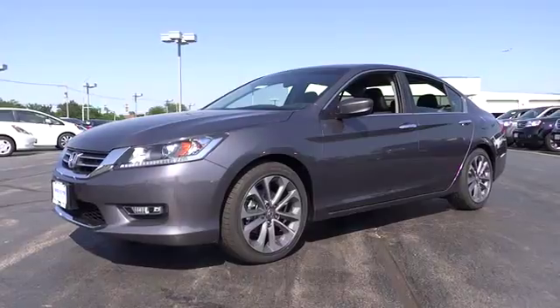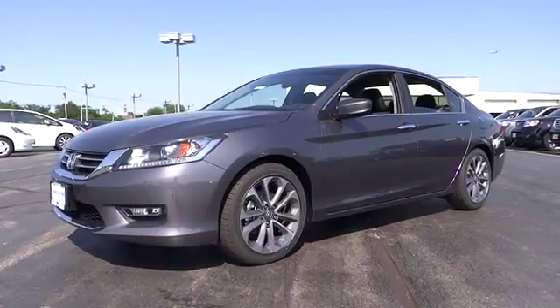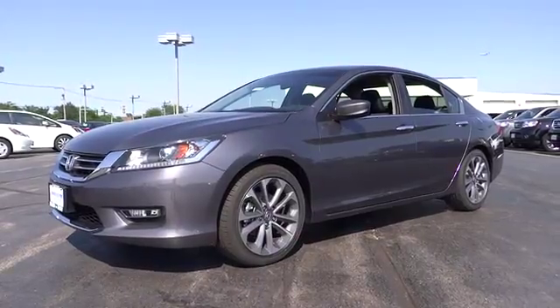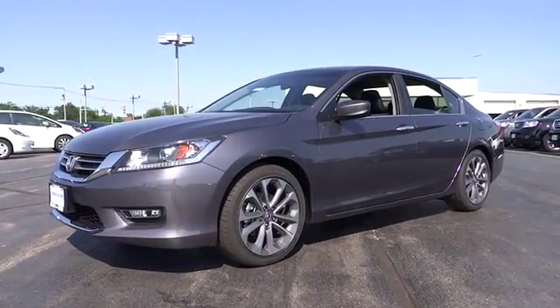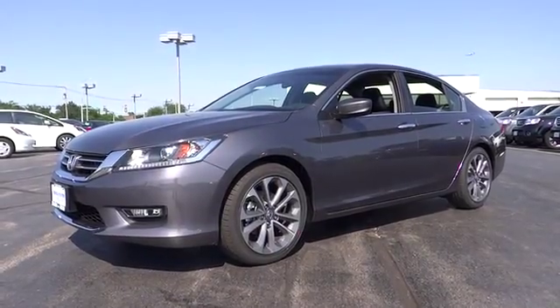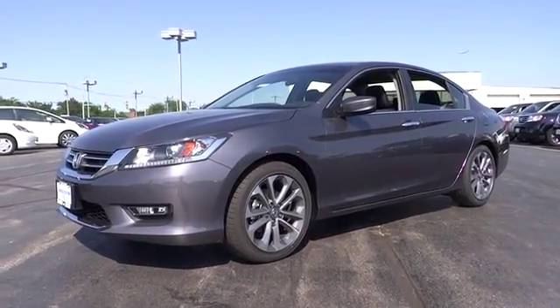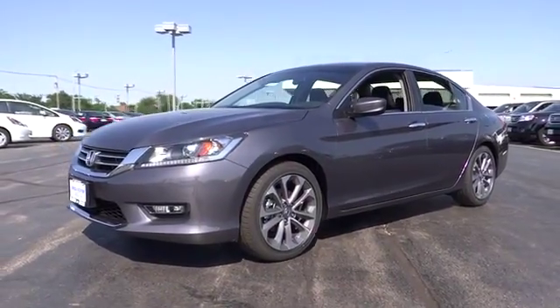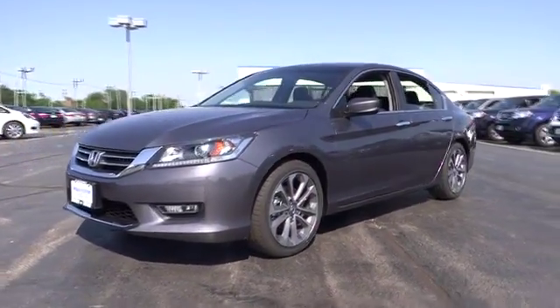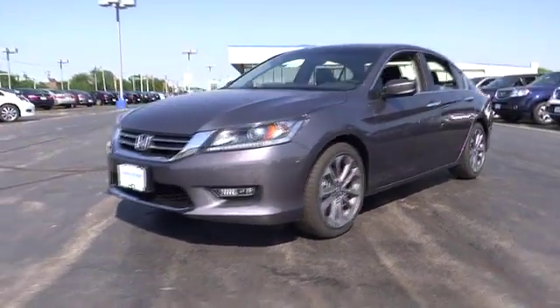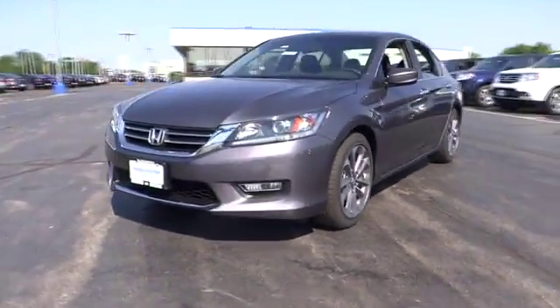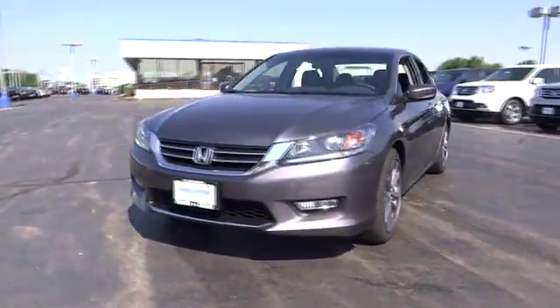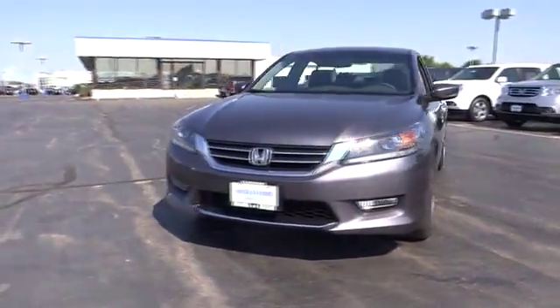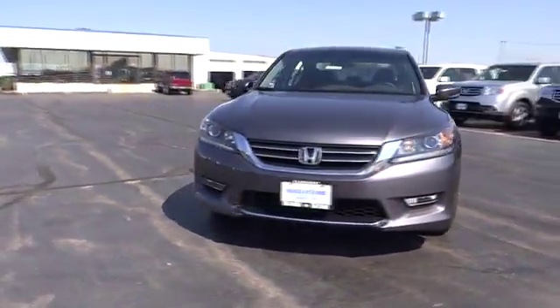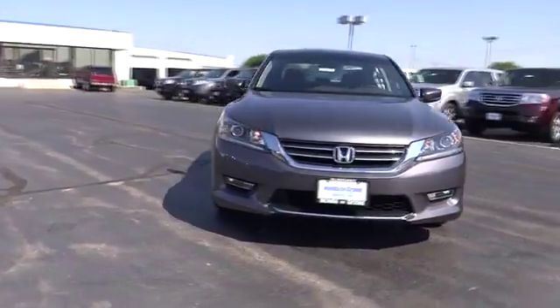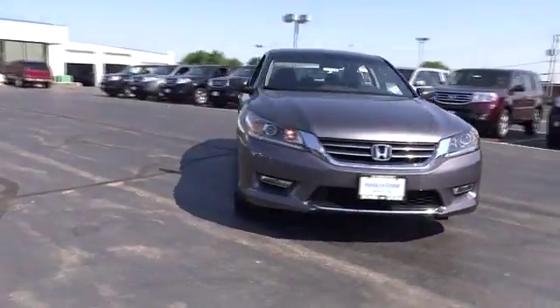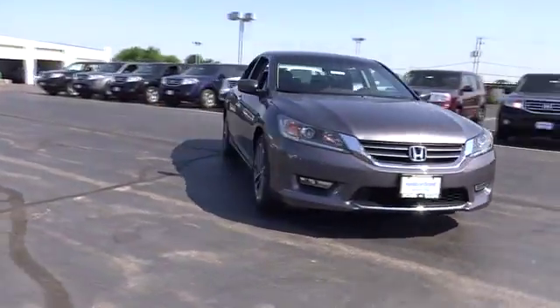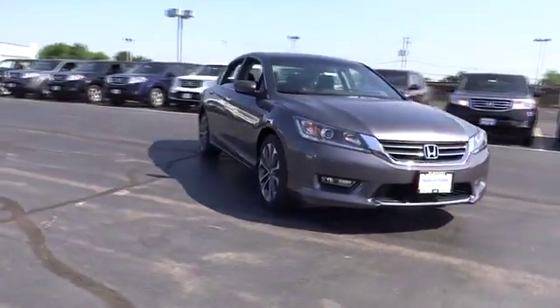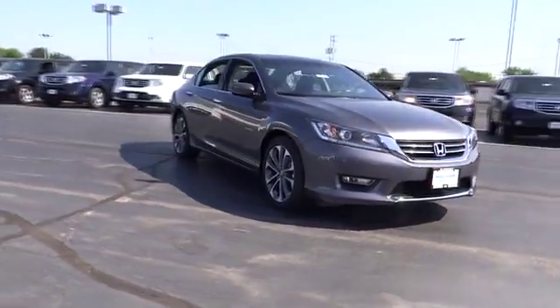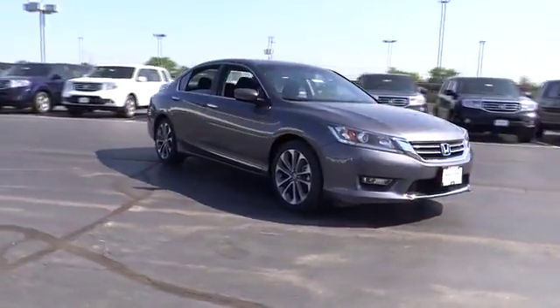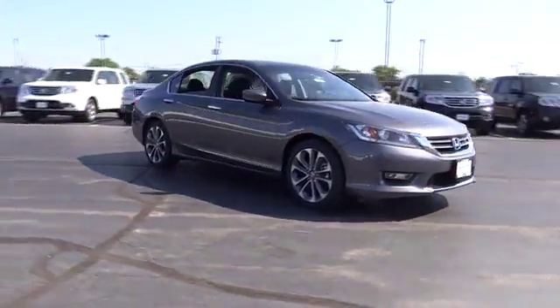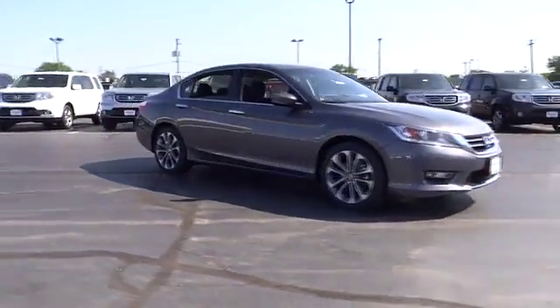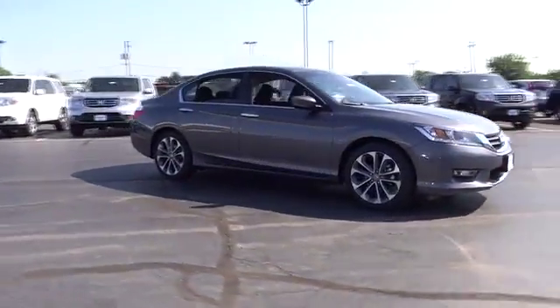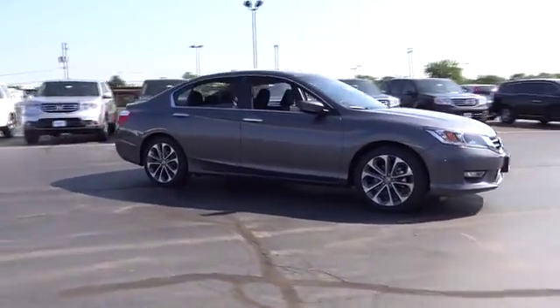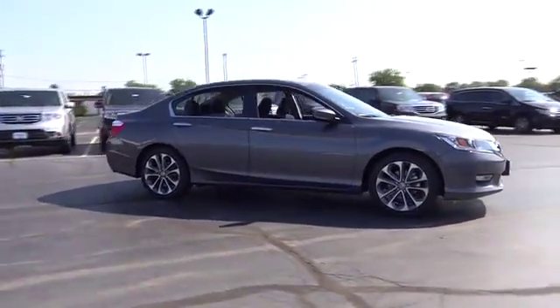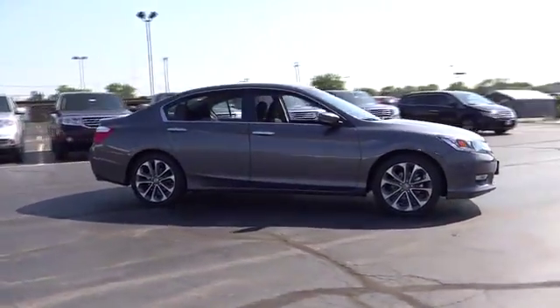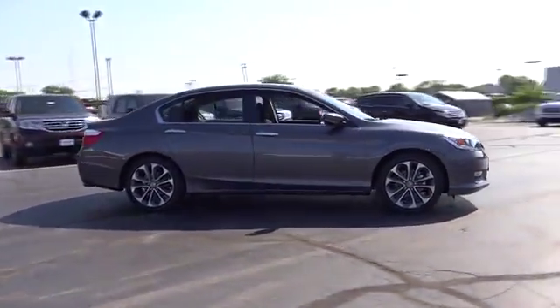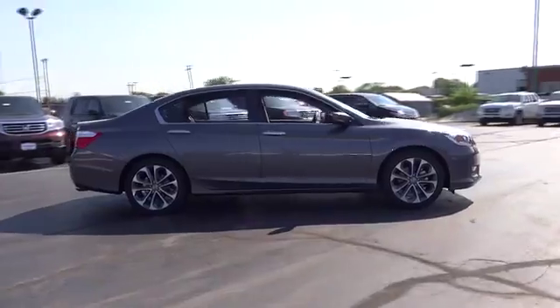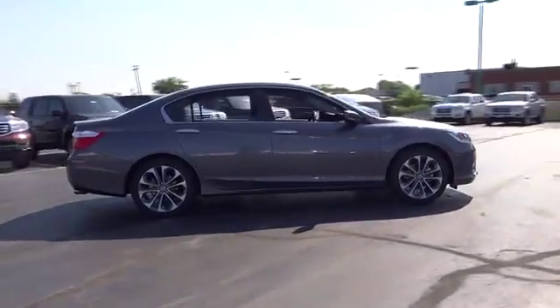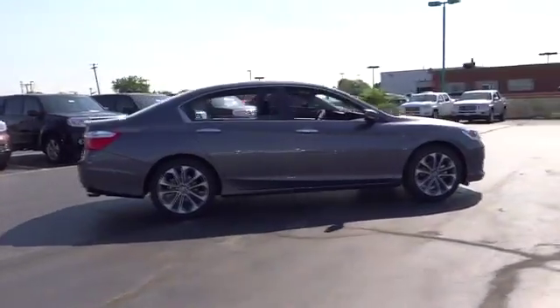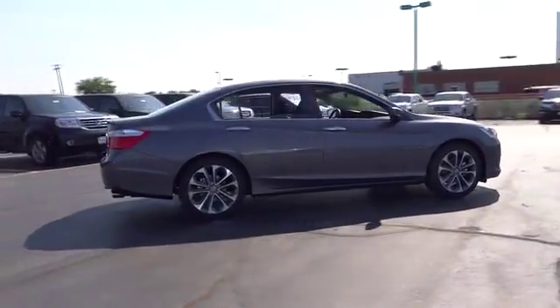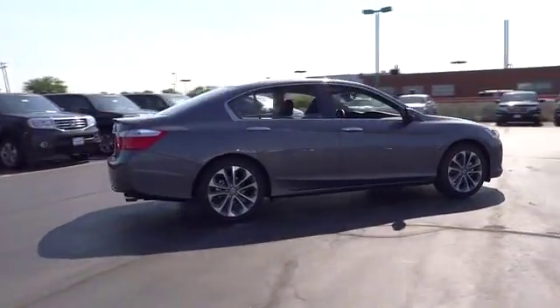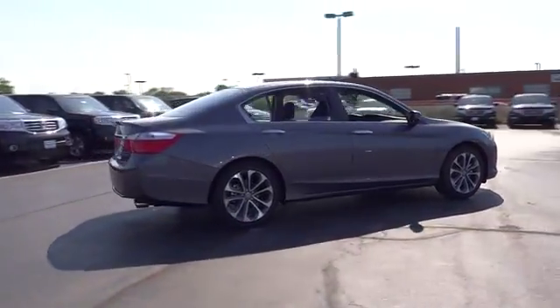The 2013 Accord: ingeniously simple, yet overflowing with luxury and technological creativity. All that and more in the Accord. Here are some of this vehicle's great options.